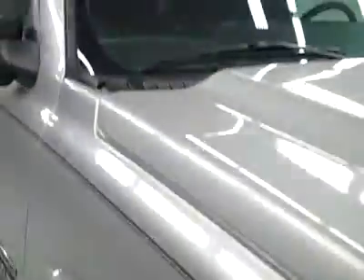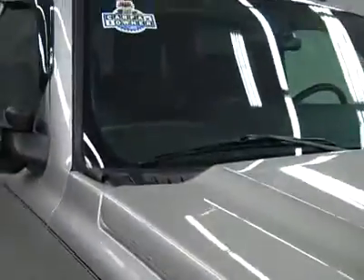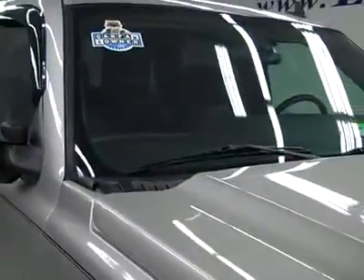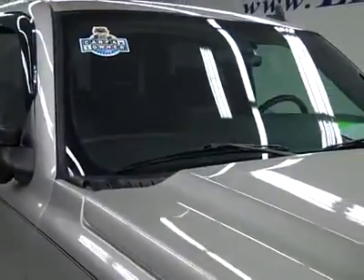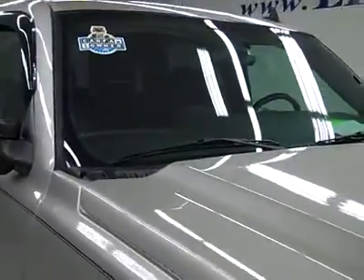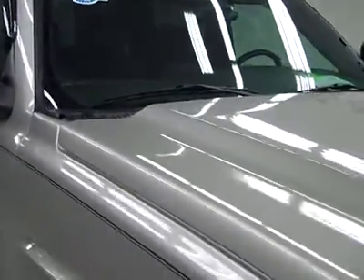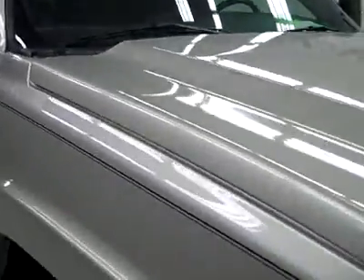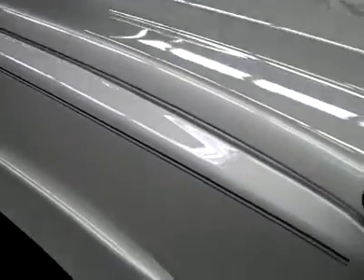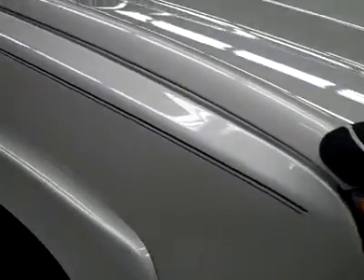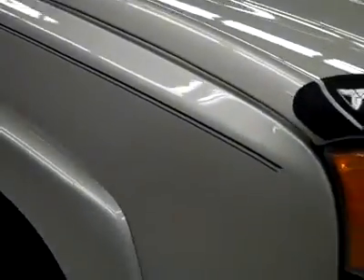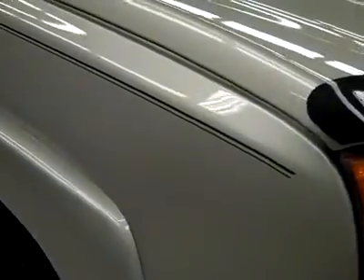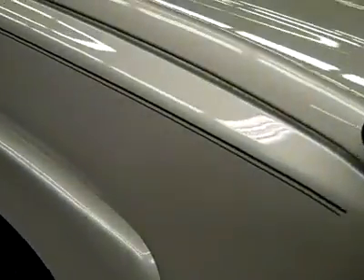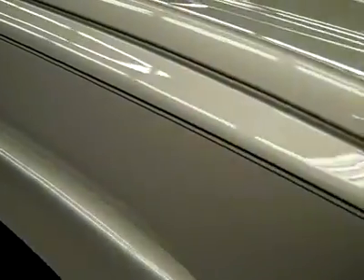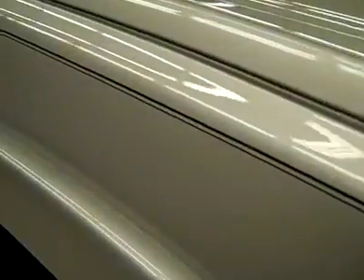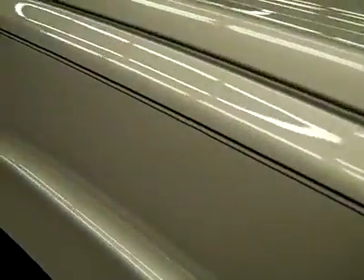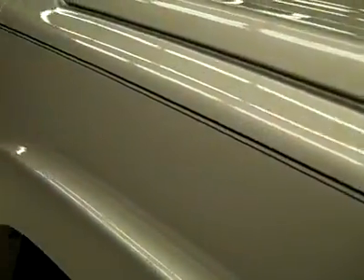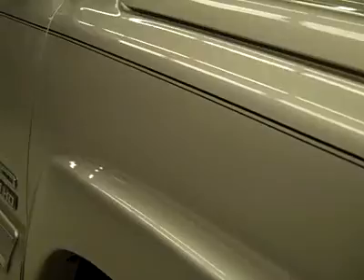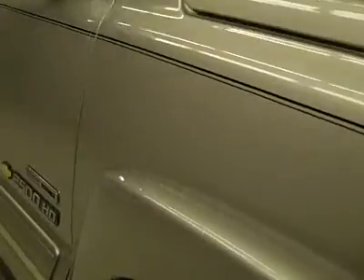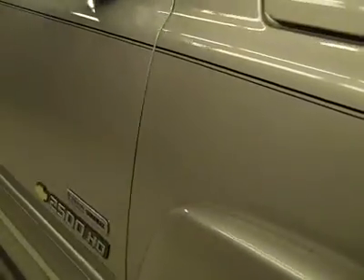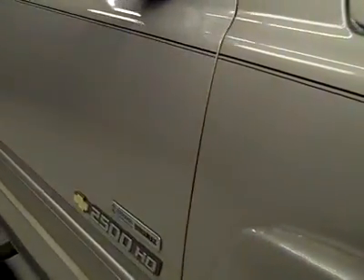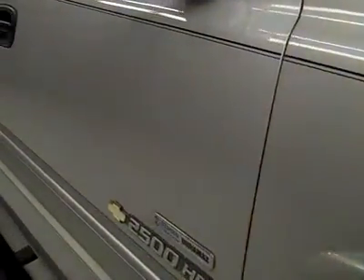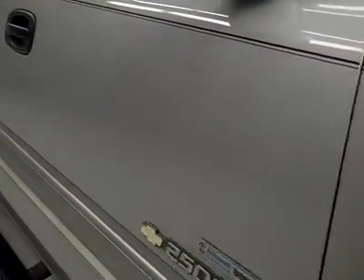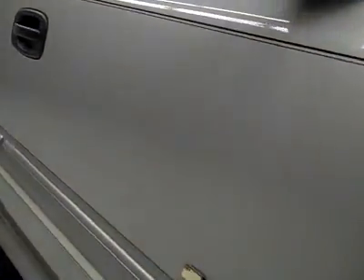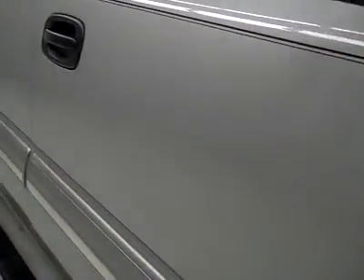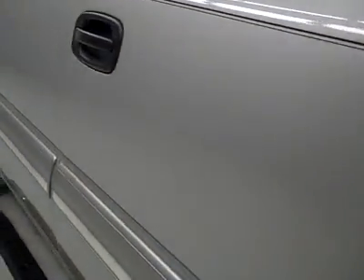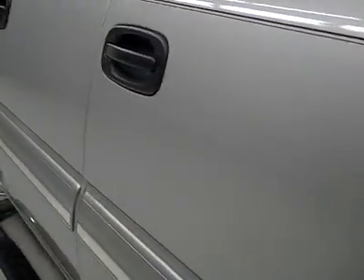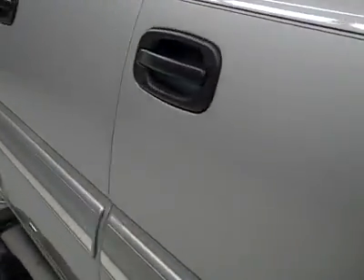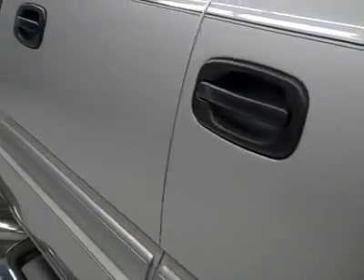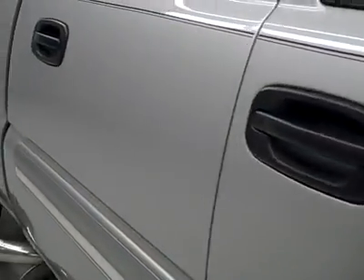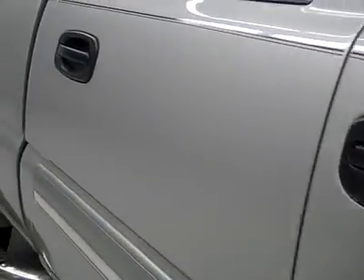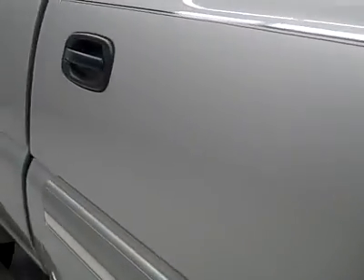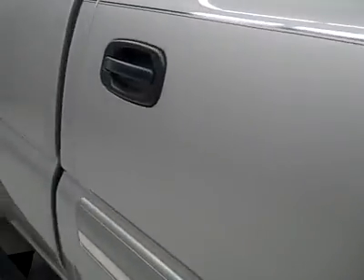This is a one-owner clean Carfax. And down this side of the truck, you can see just how clean the body is, how reflective the paint is.